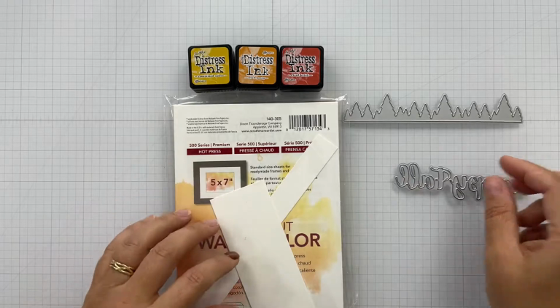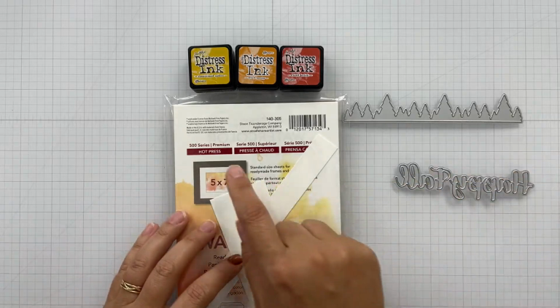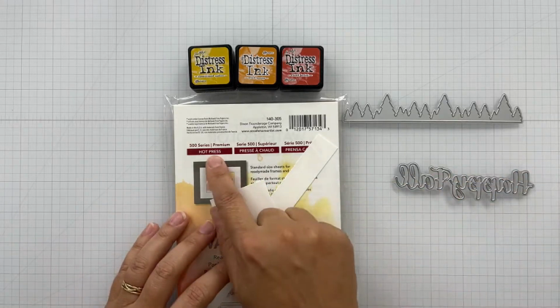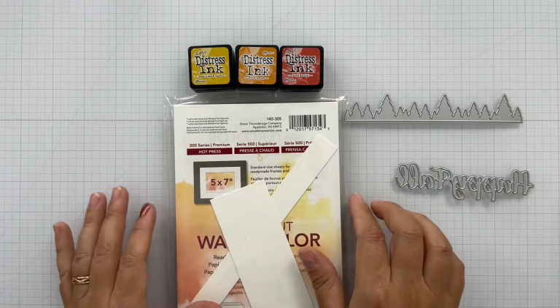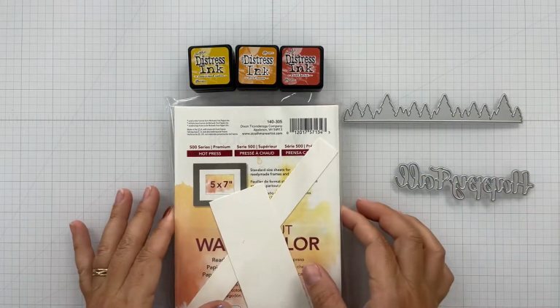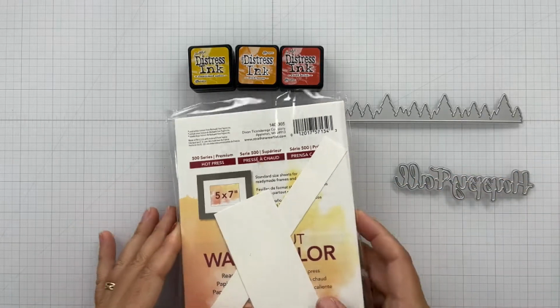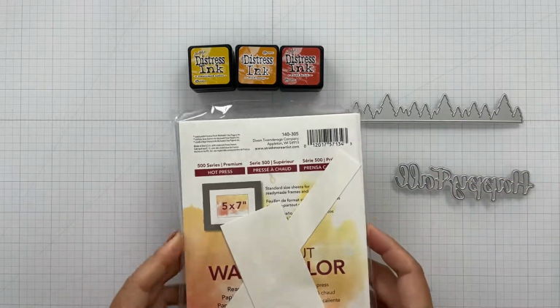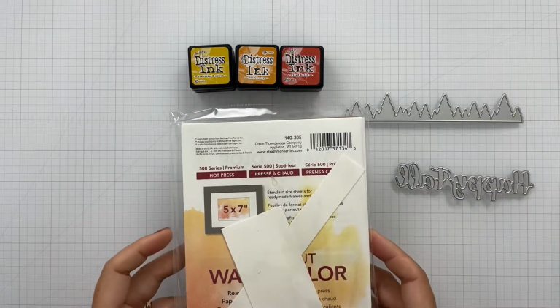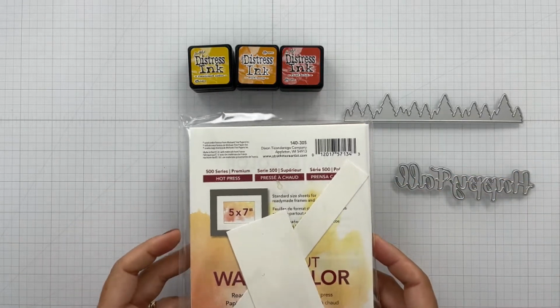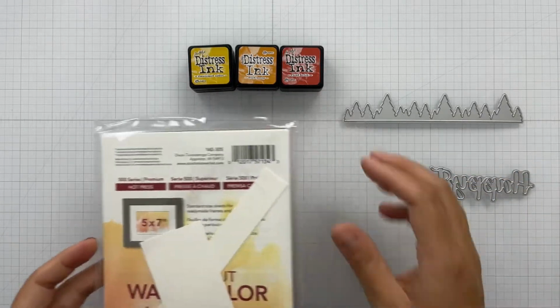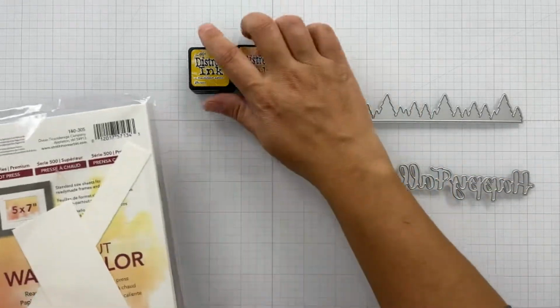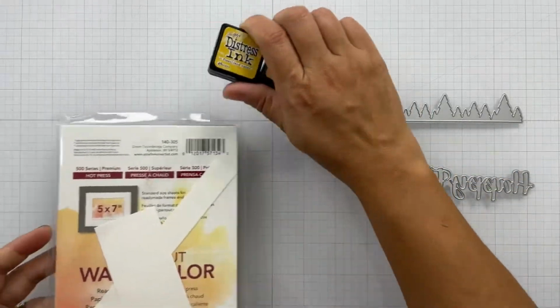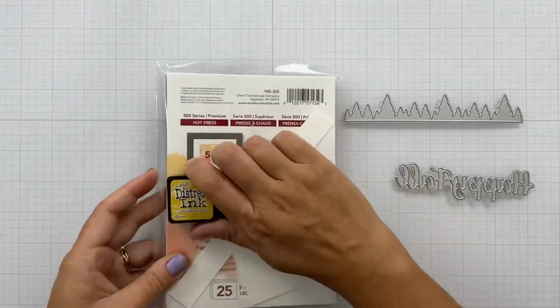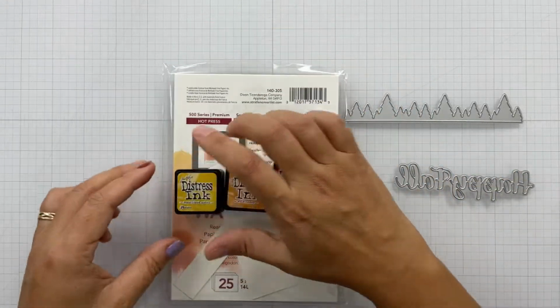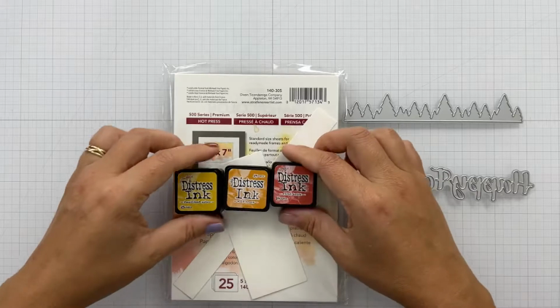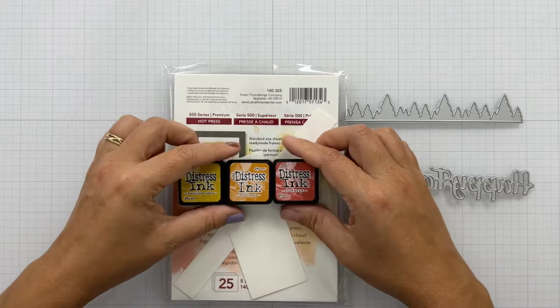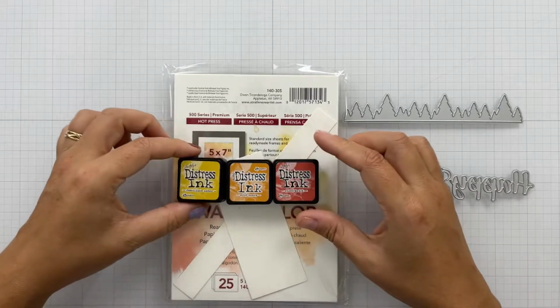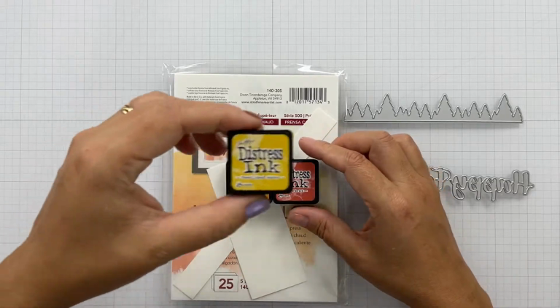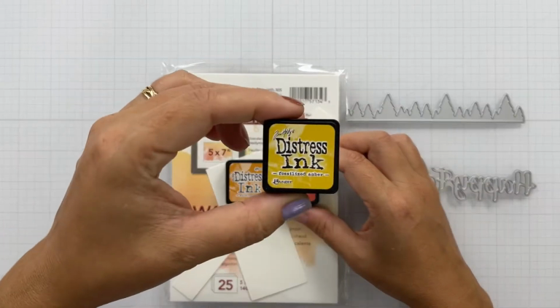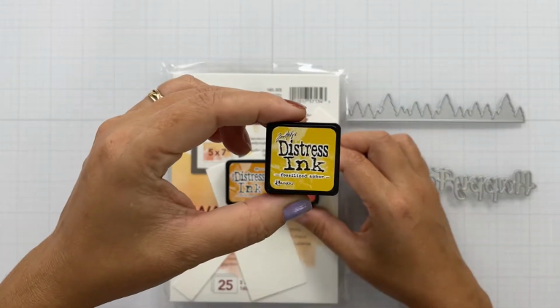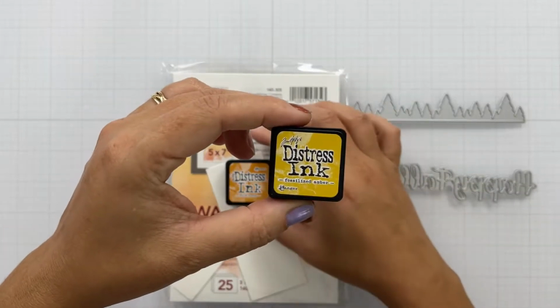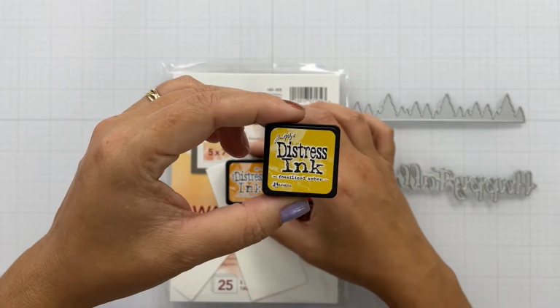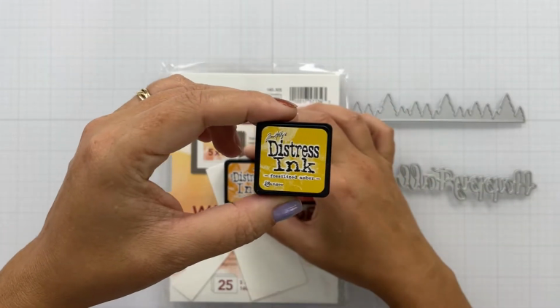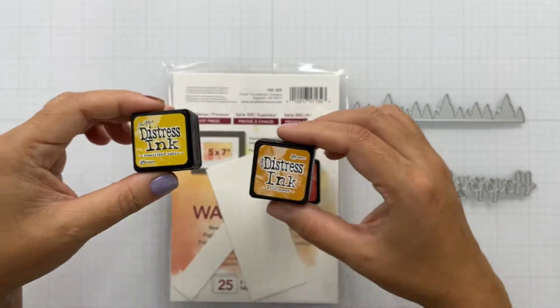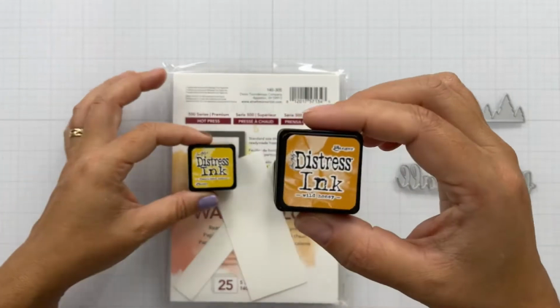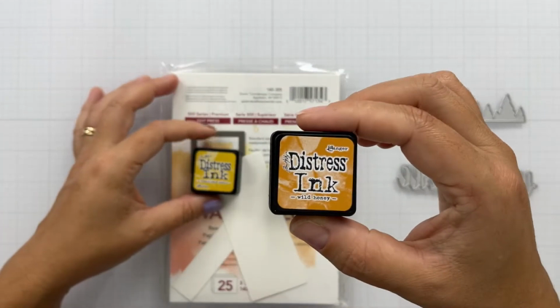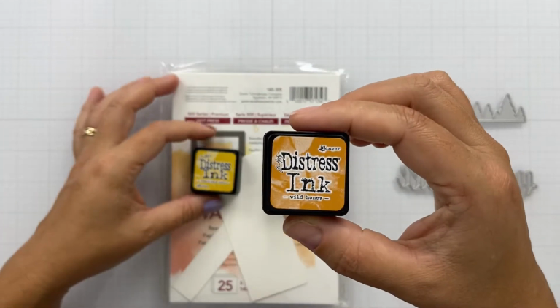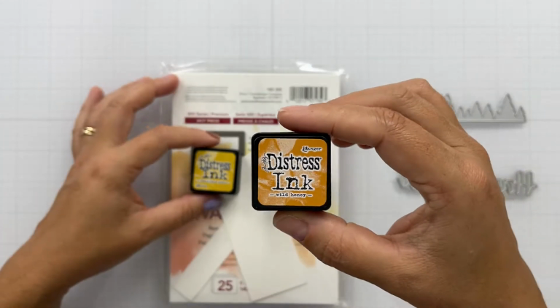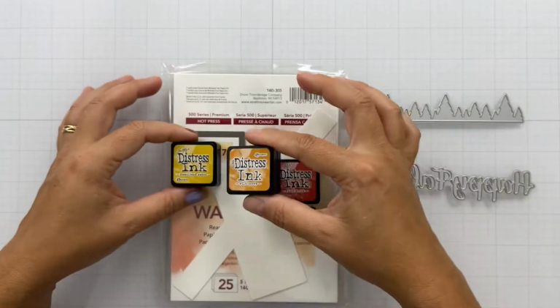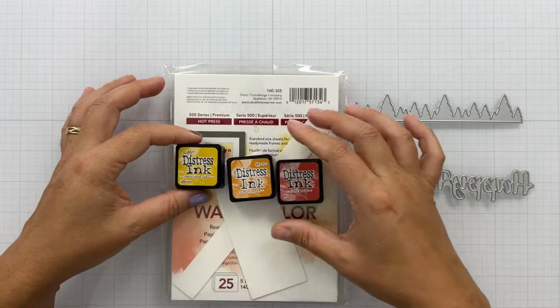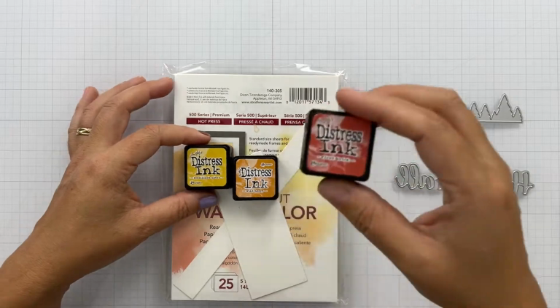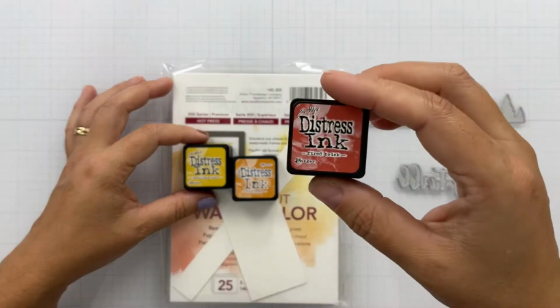I've got the new Happy Fall Die. I've got some Hot Press Watercolor Paper — this is 100% cotton. I've also got some Fossilized Amber, Wild Honey, and Fired Brick Distress Ink.